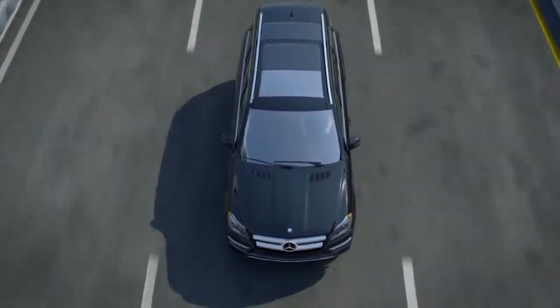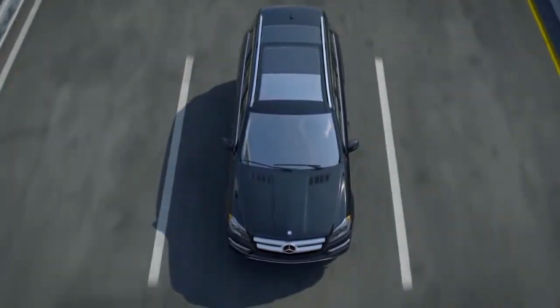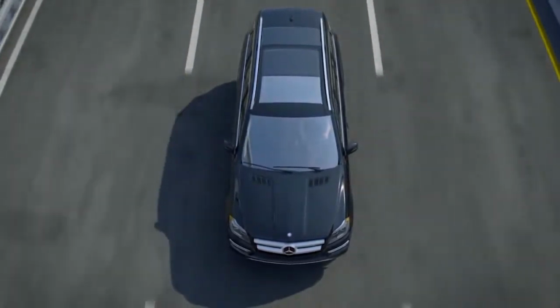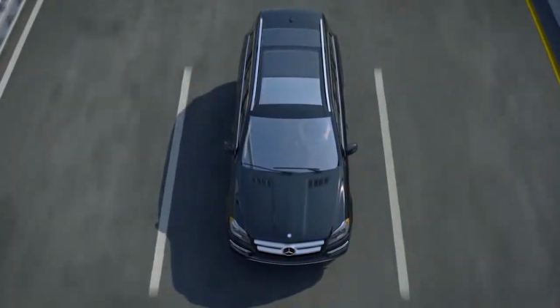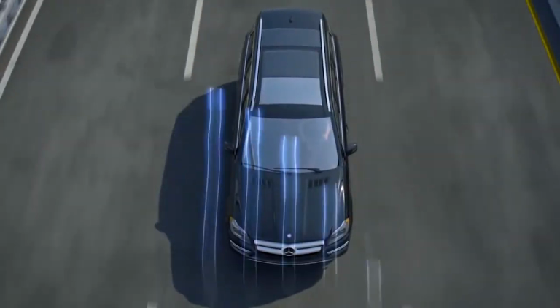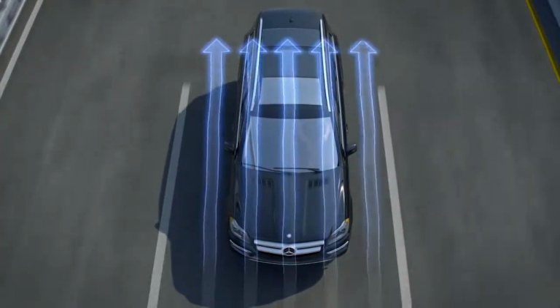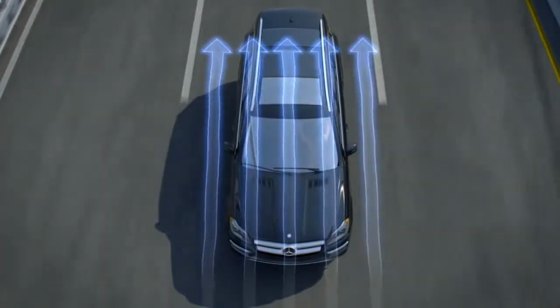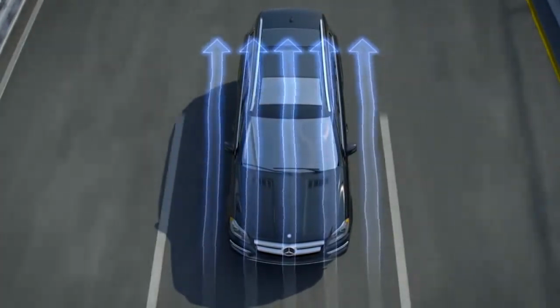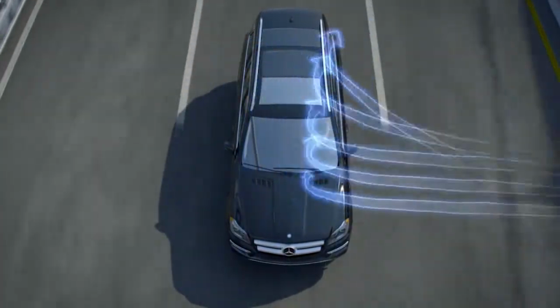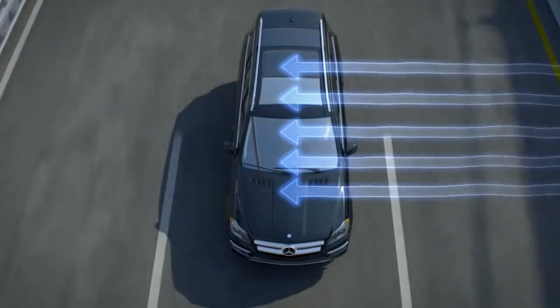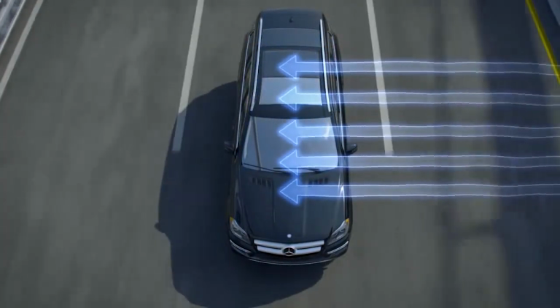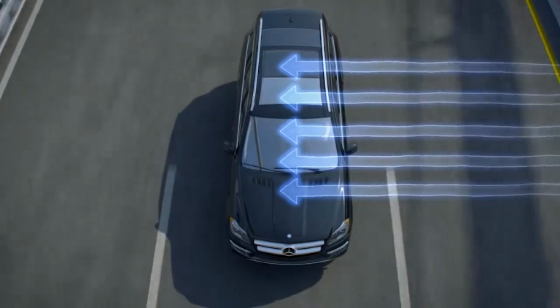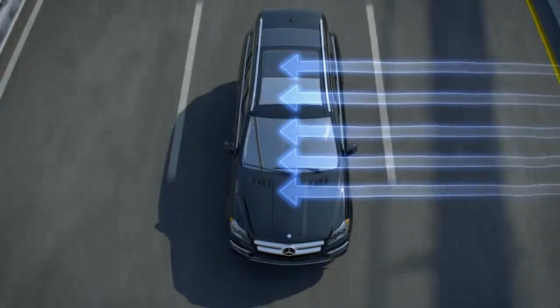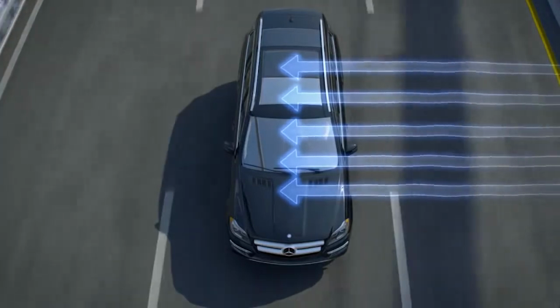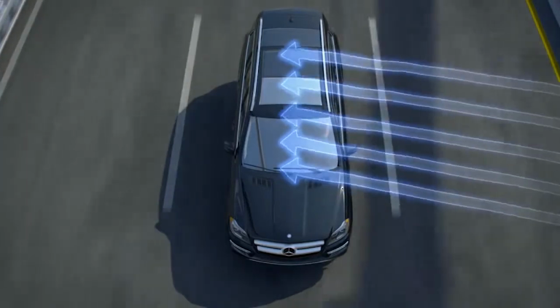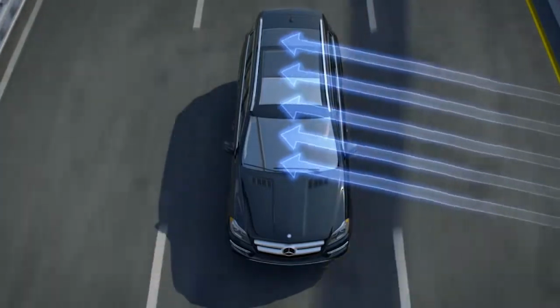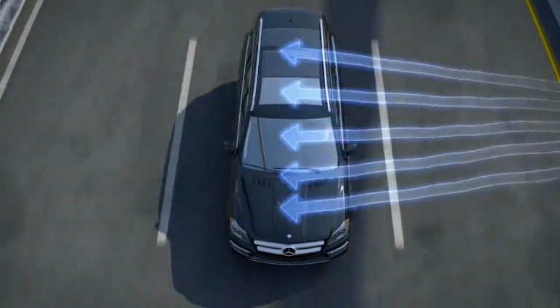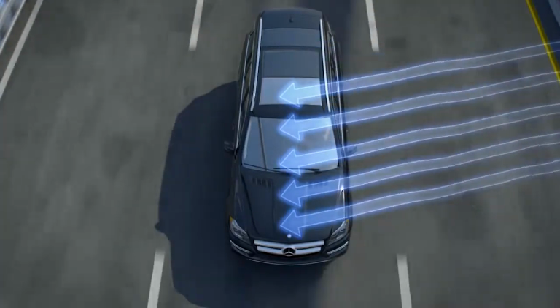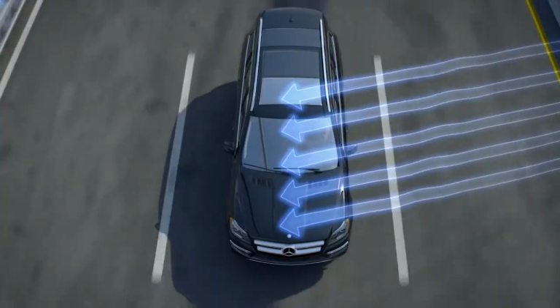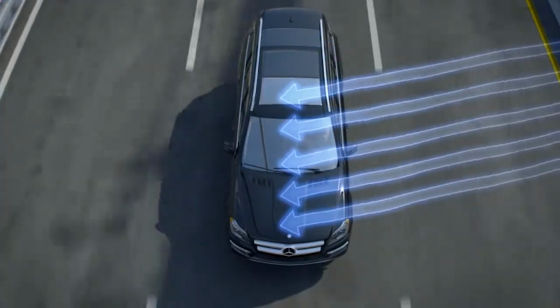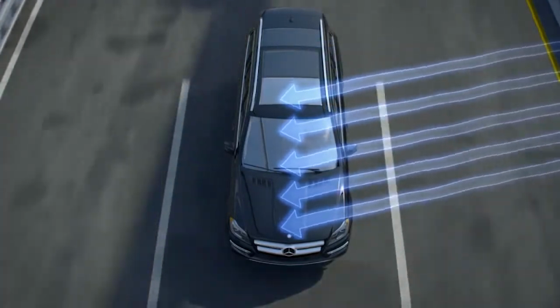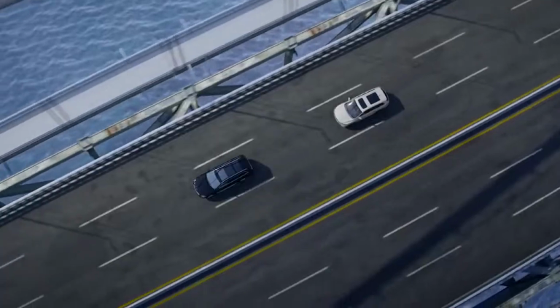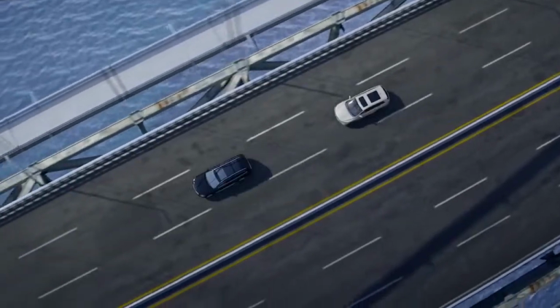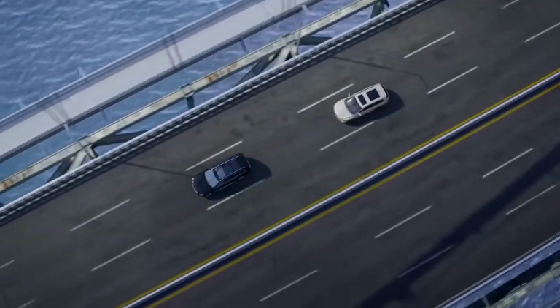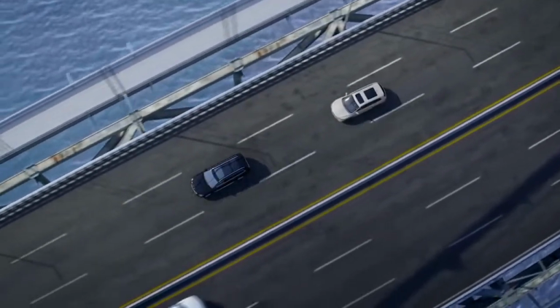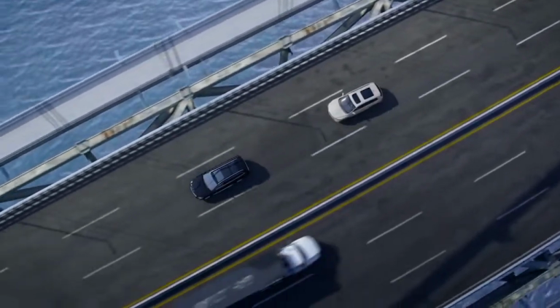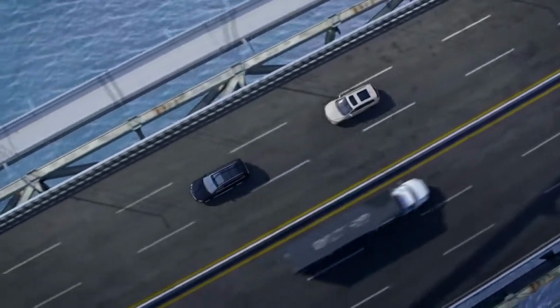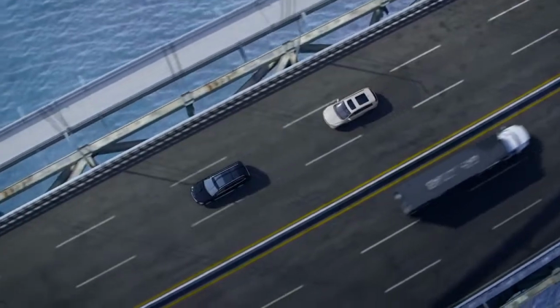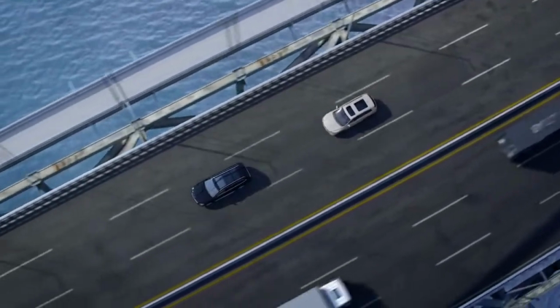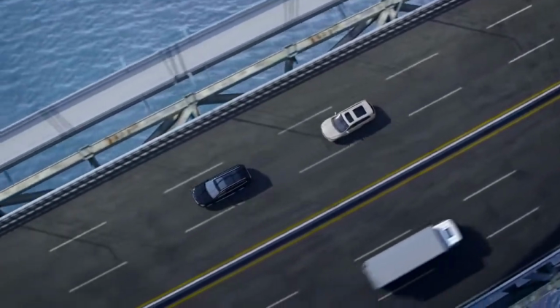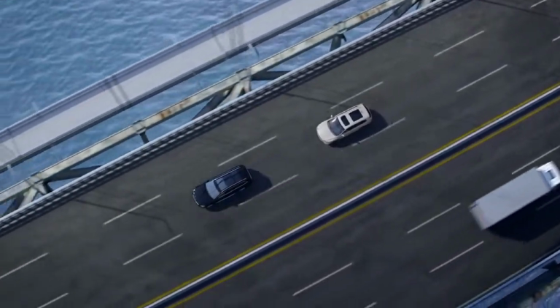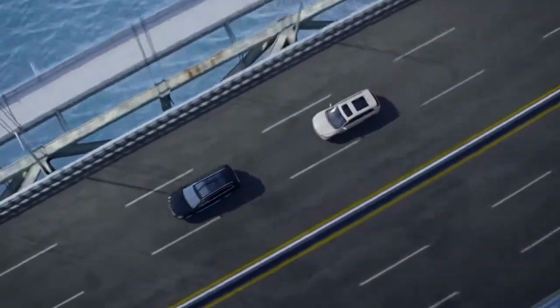Sometimes the air can change direction suddenly, affecting handling stability and driving confidence. That's why Mercedes-Benz developed crosswind stabilization.